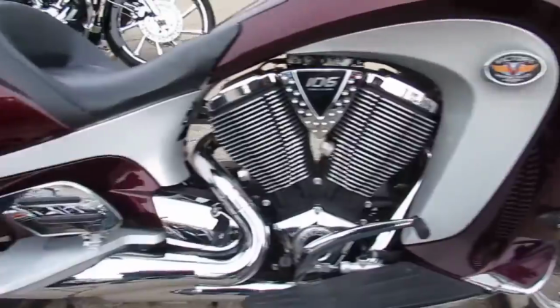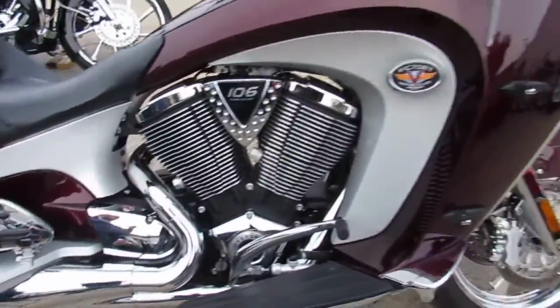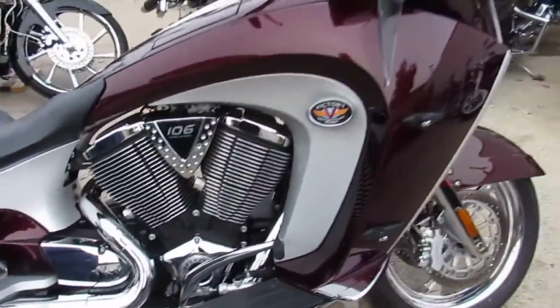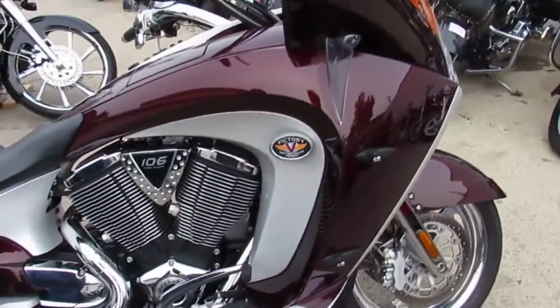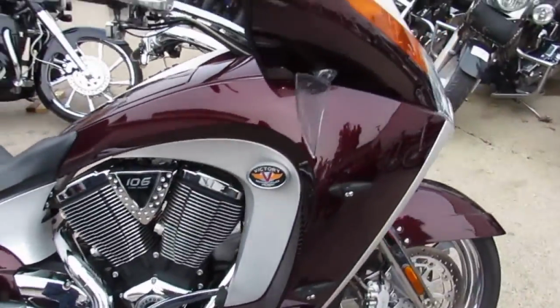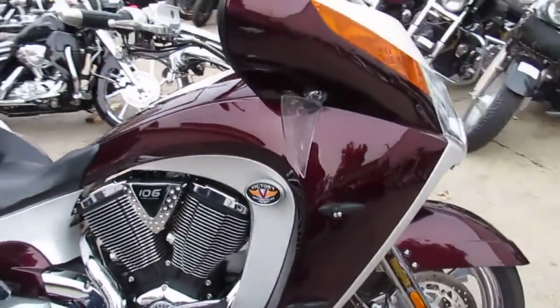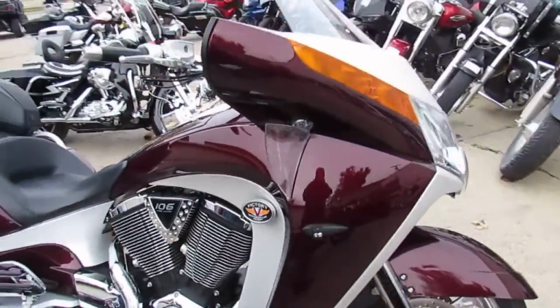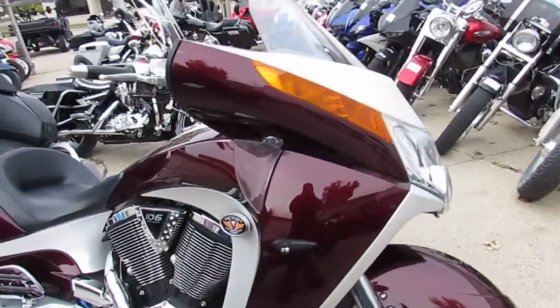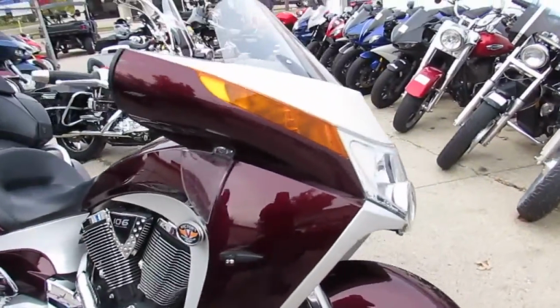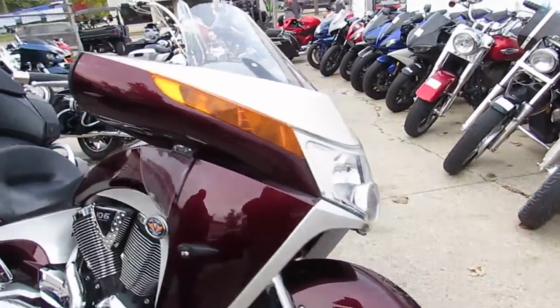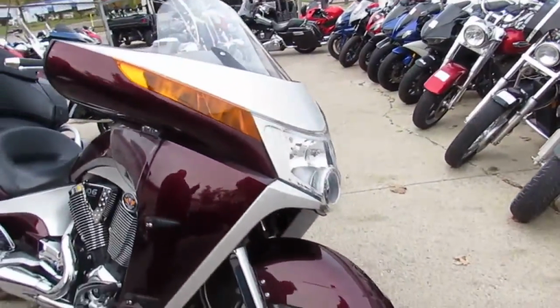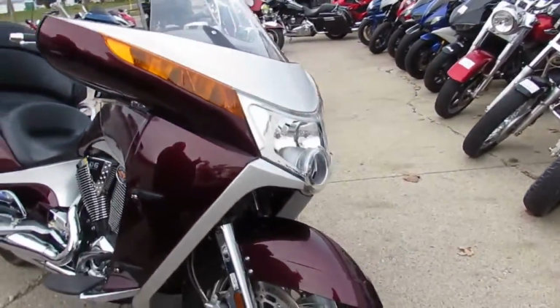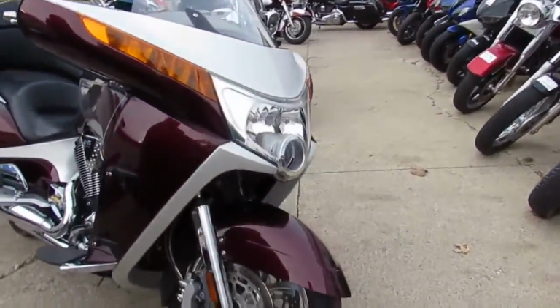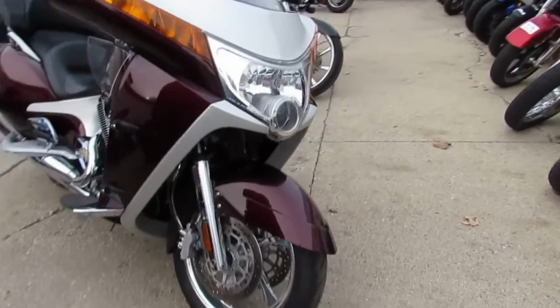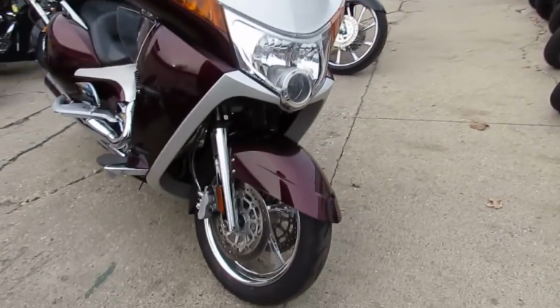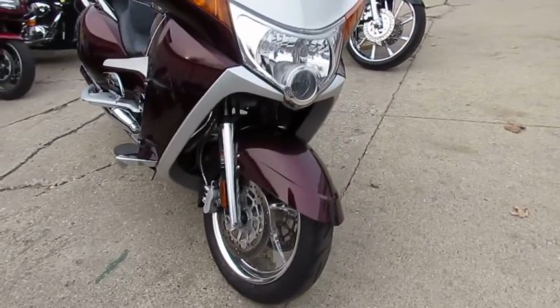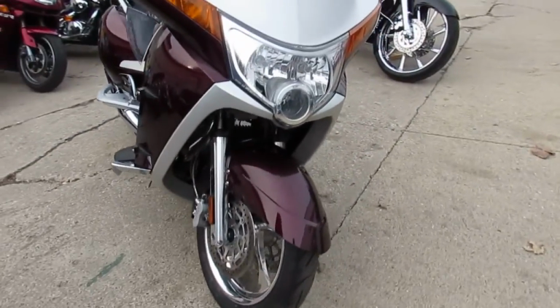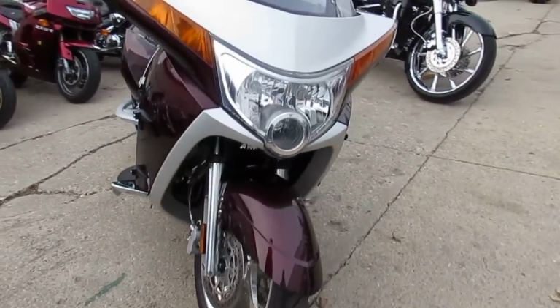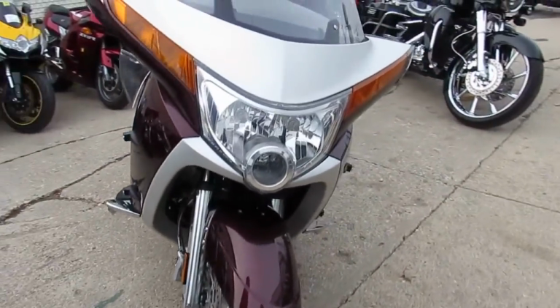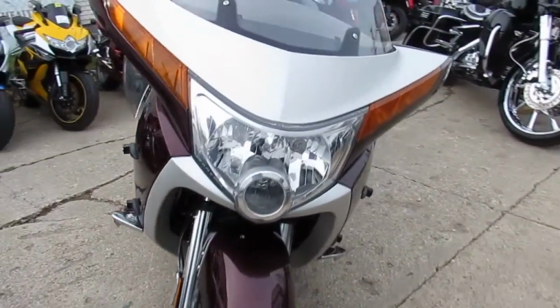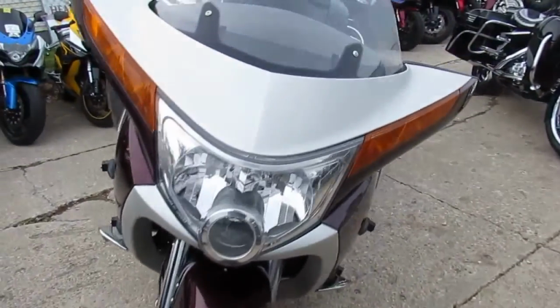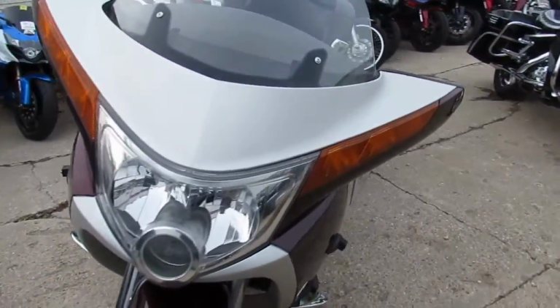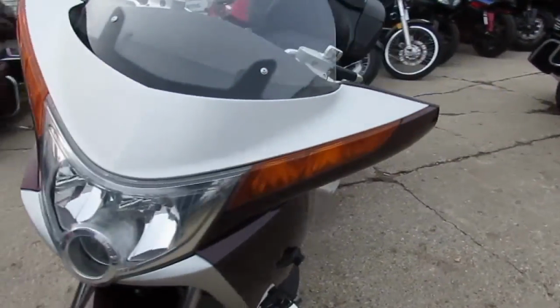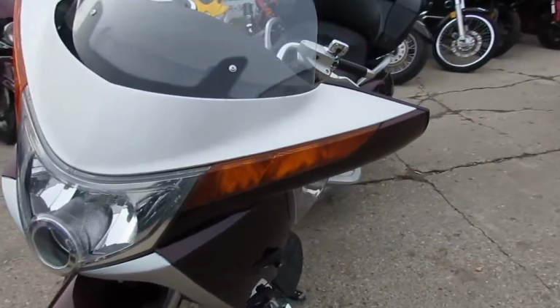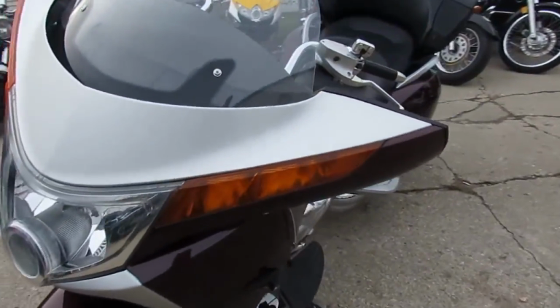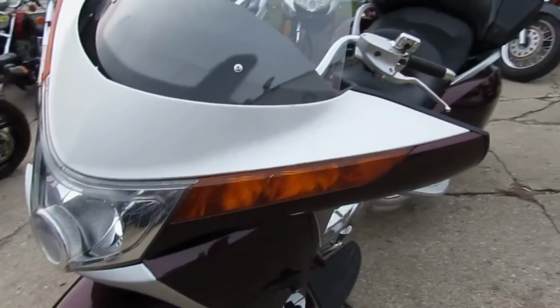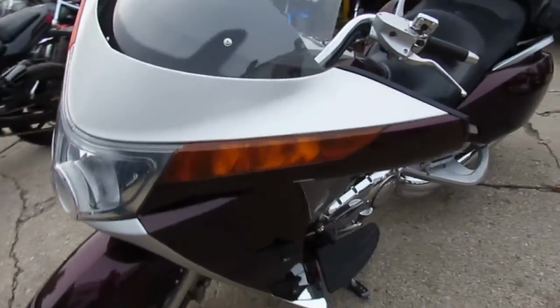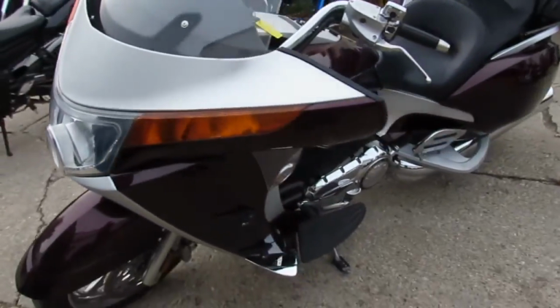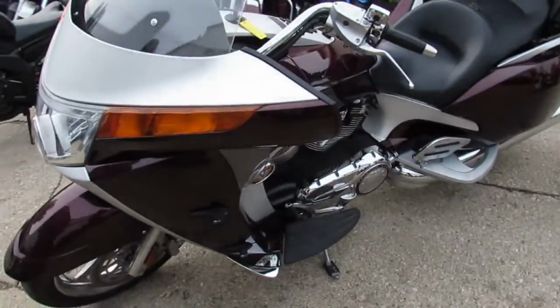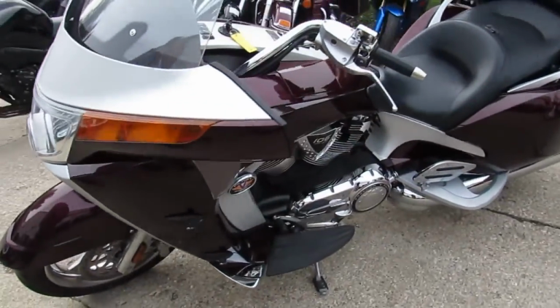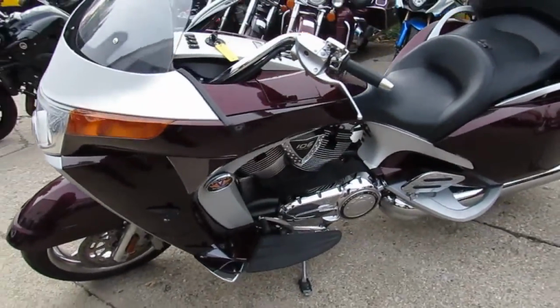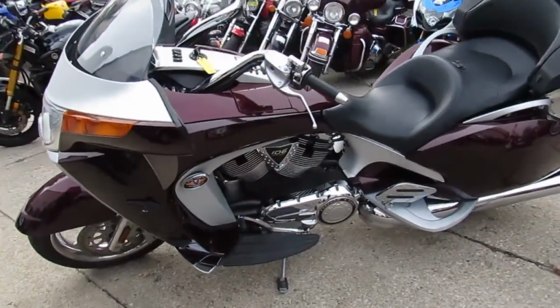The ultimate touring bike with all the bells and whistles for only $89.99. Head on over to our website ApprovalPowersports.com to get a hold of us. Subscribe to our YouTube channel so you can check all these out. Give us a call or visit the website ApprovalPowersports.com.